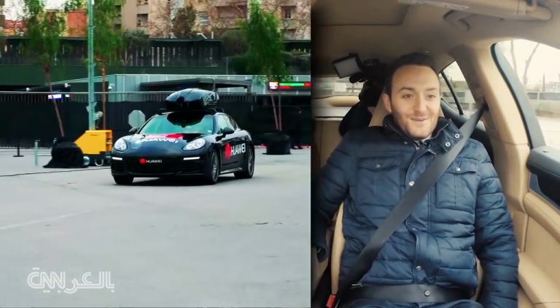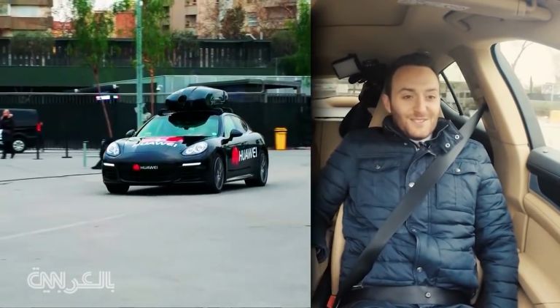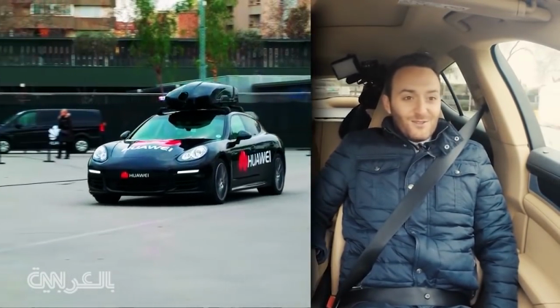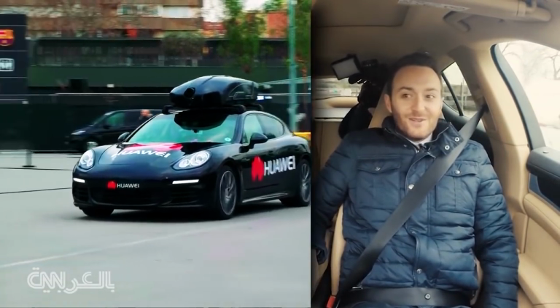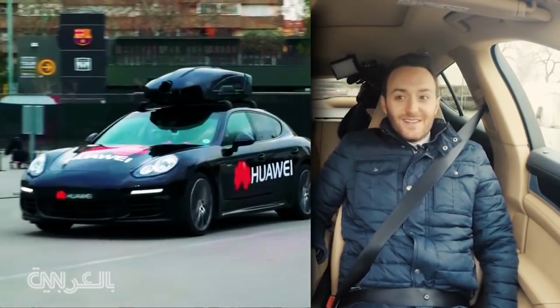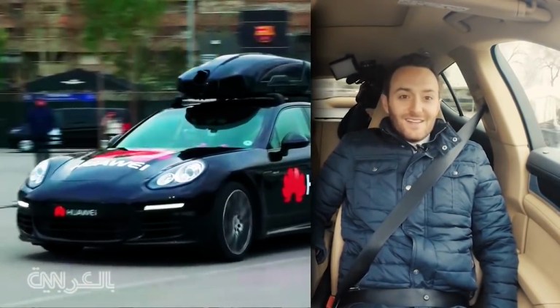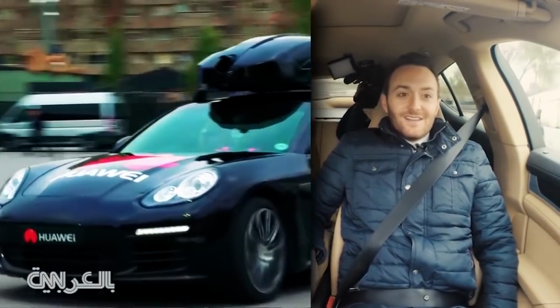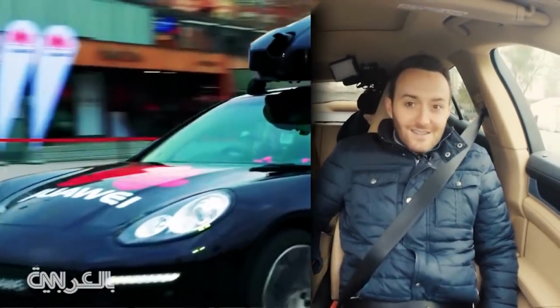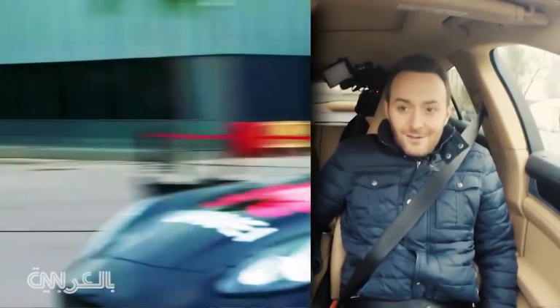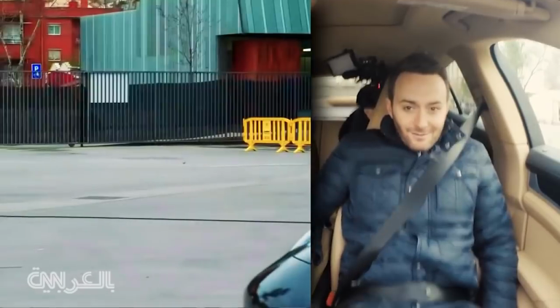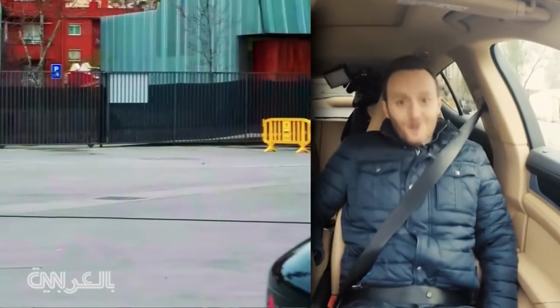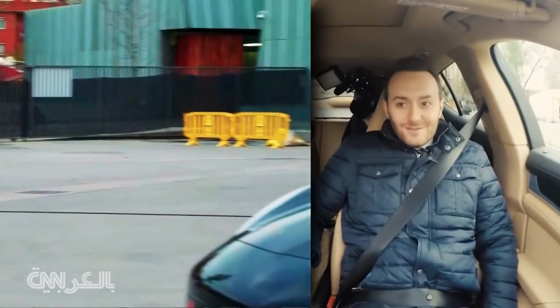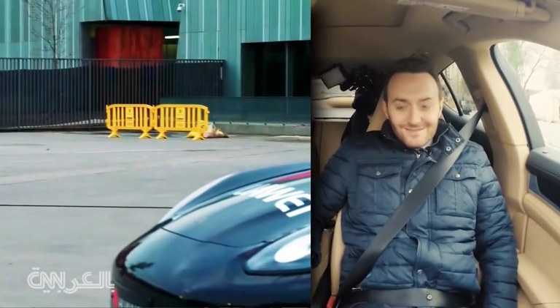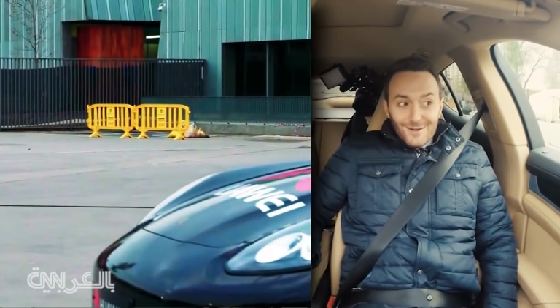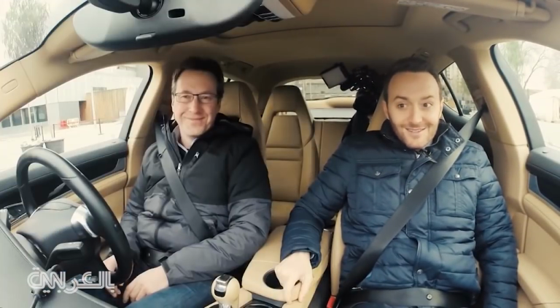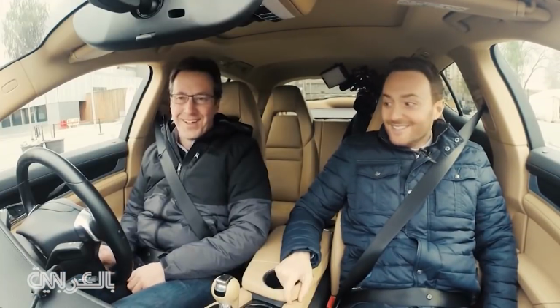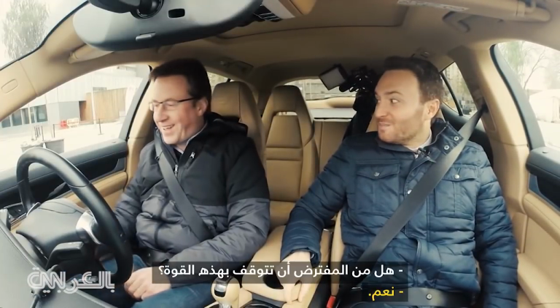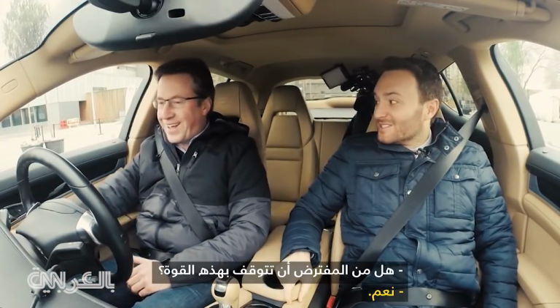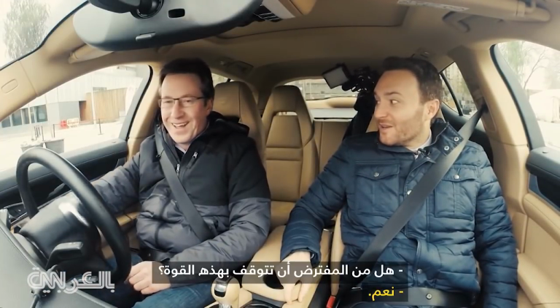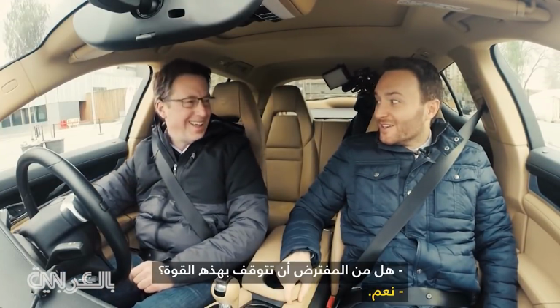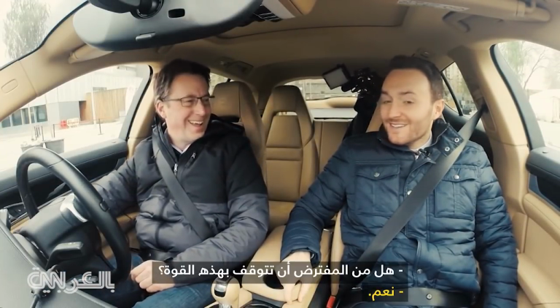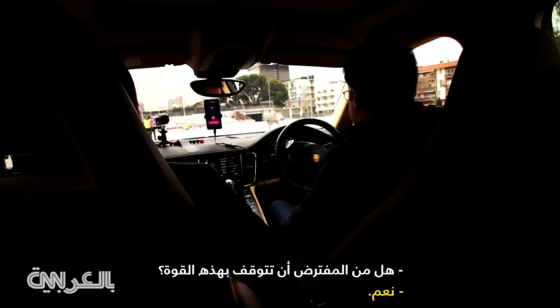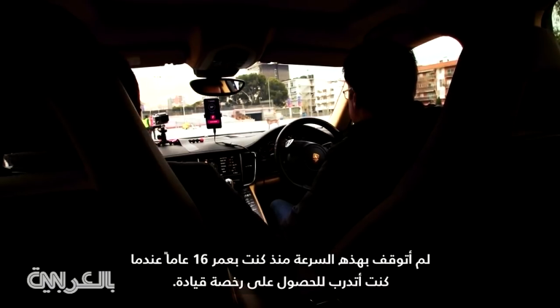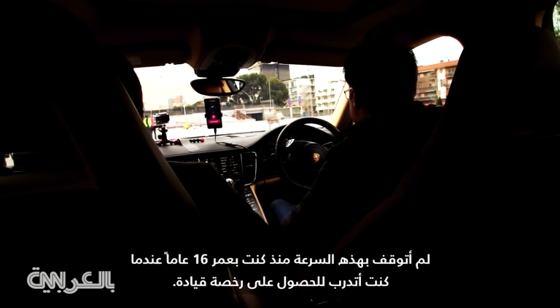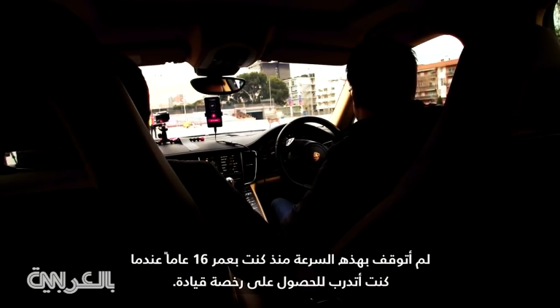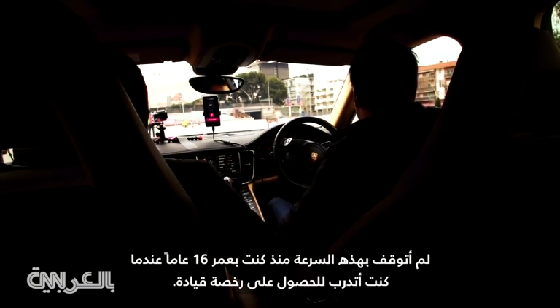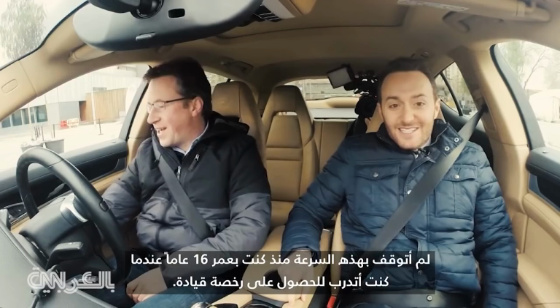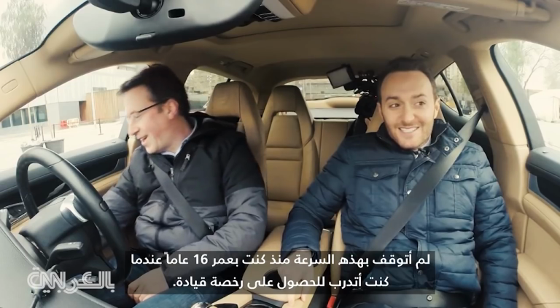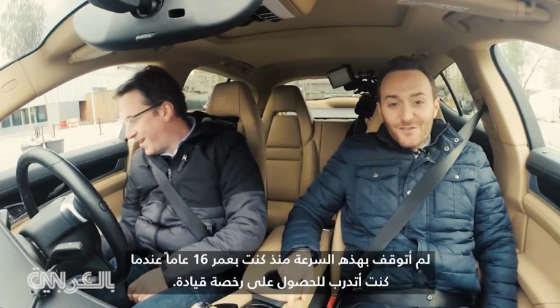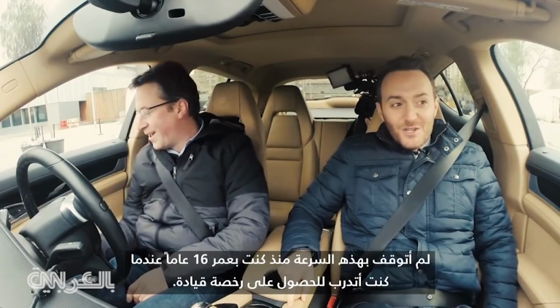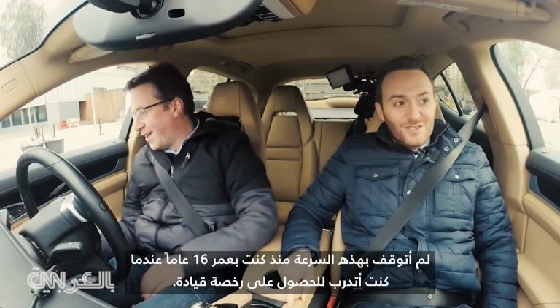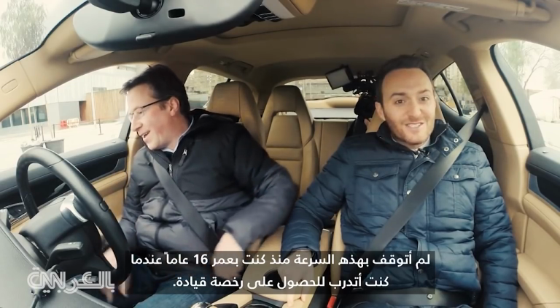Whoa, it took off quickly! Whoa — is it supposed to stop that hard? I haven't stopped that fast since I was 16 studying for my driver's license.